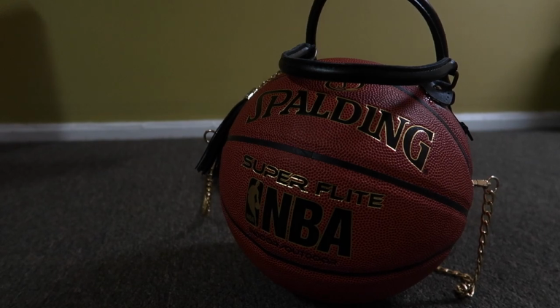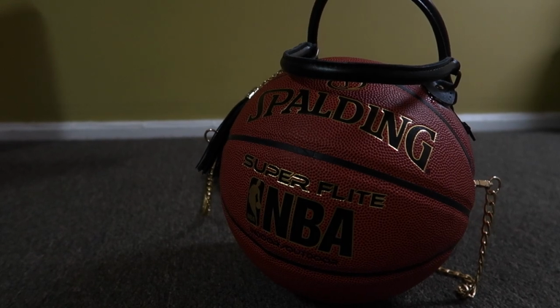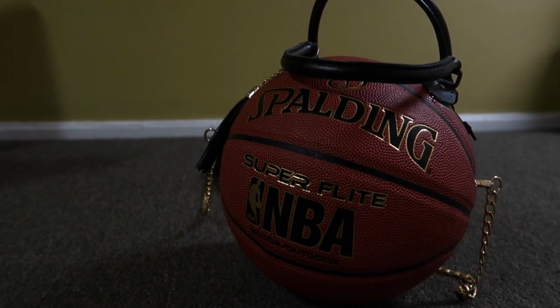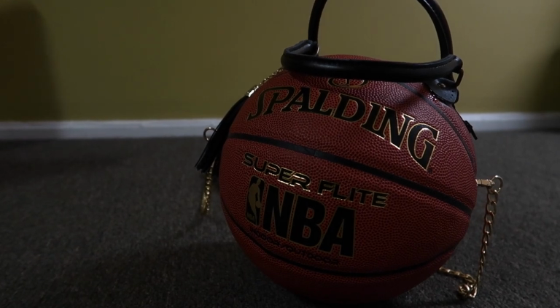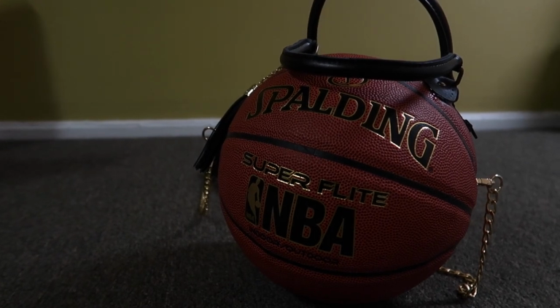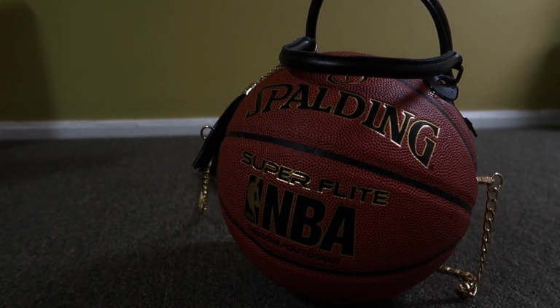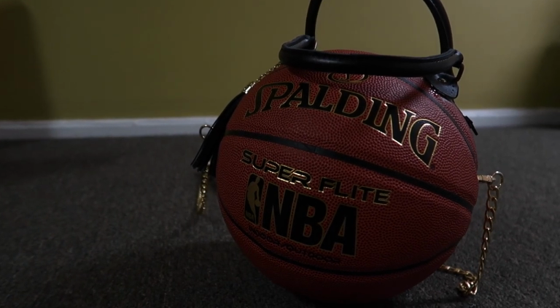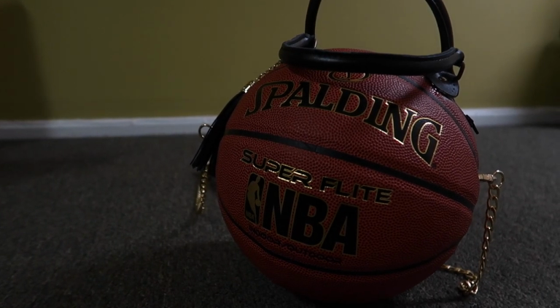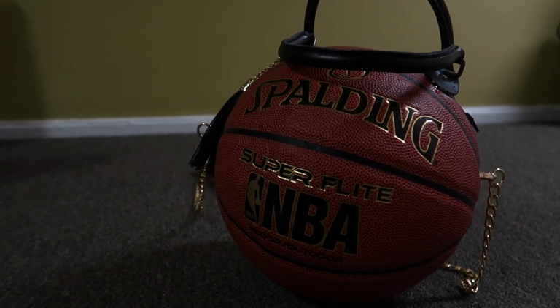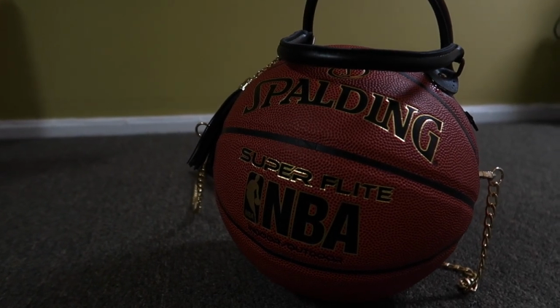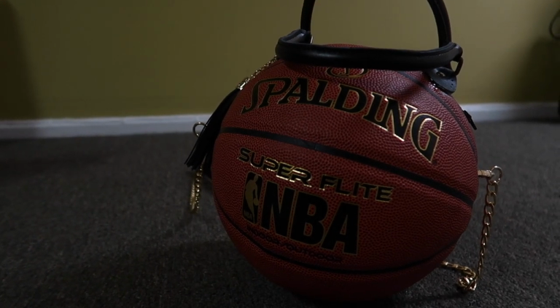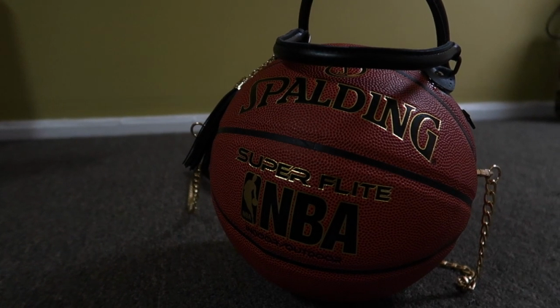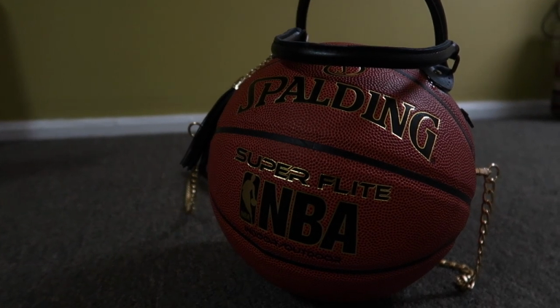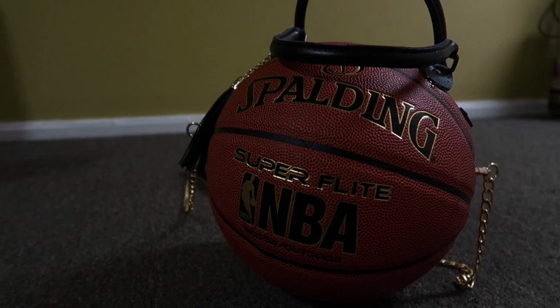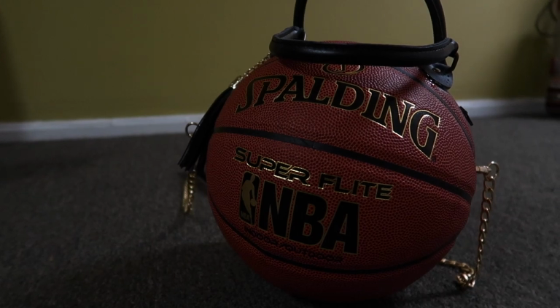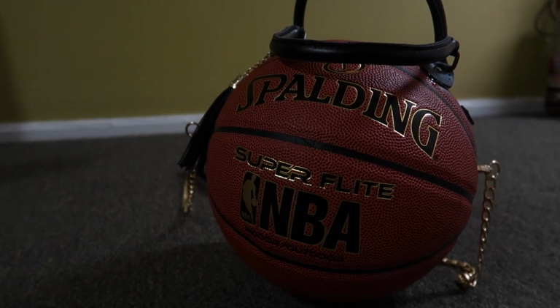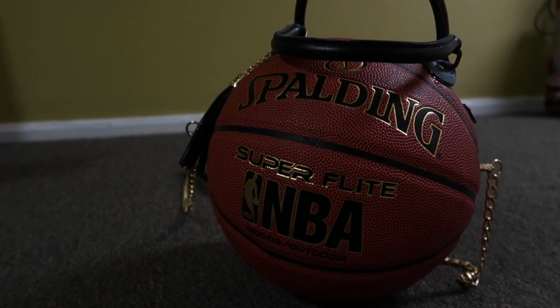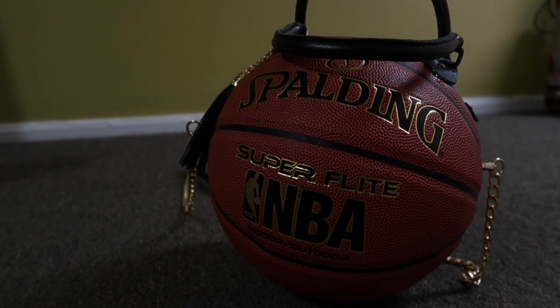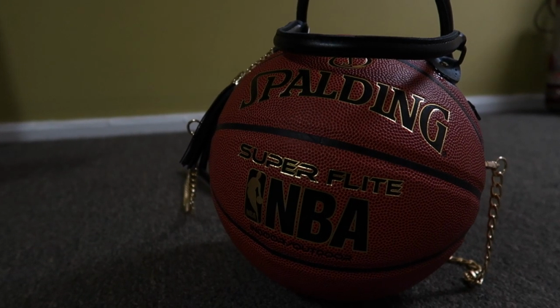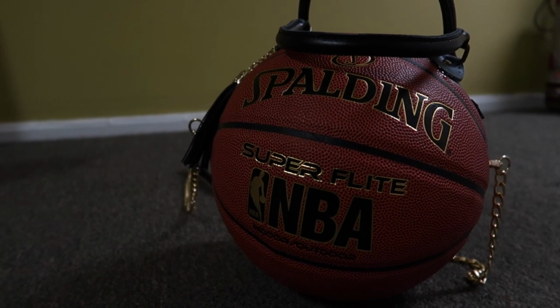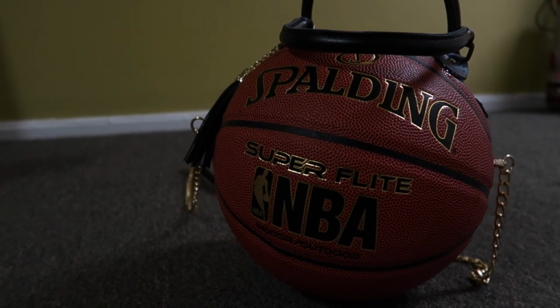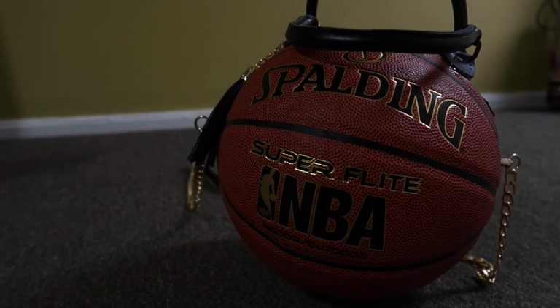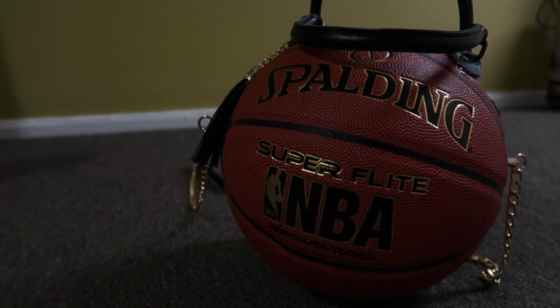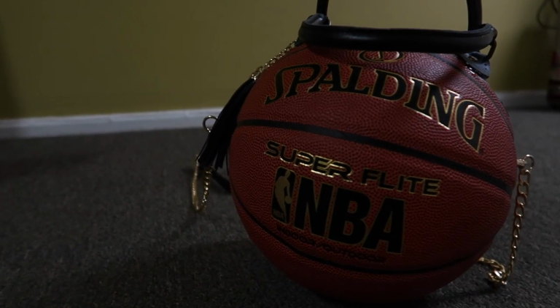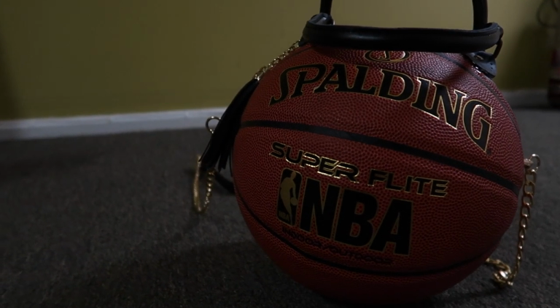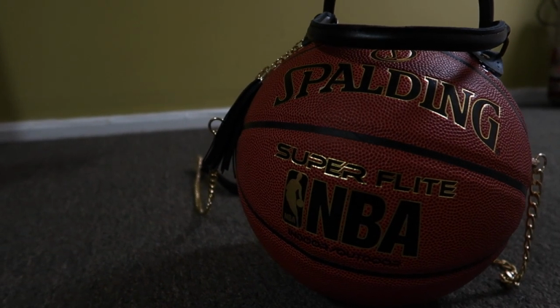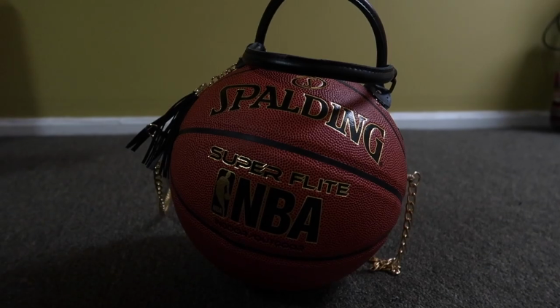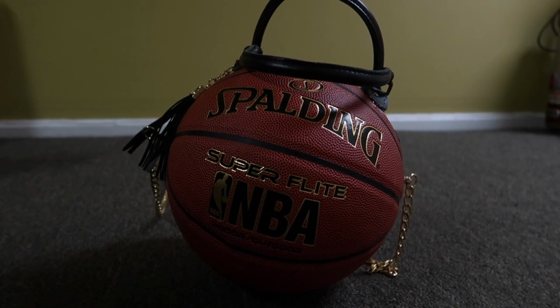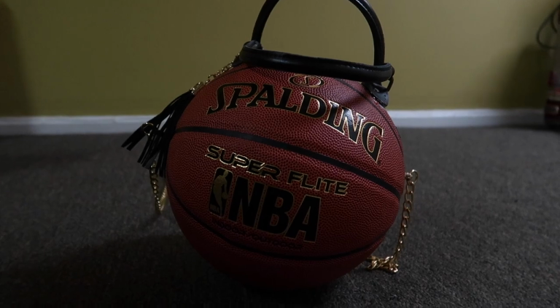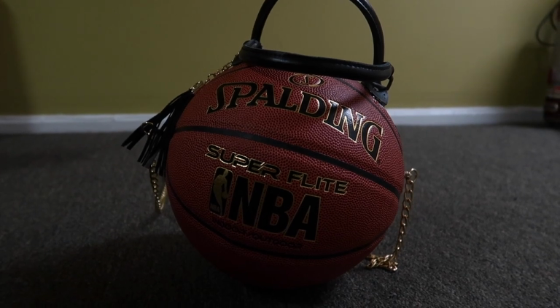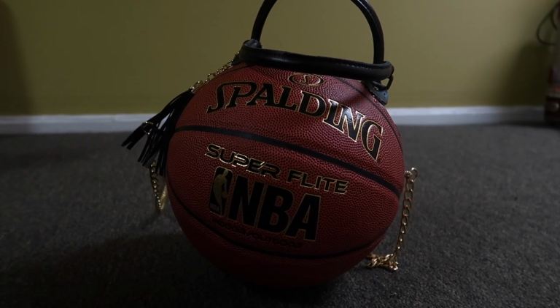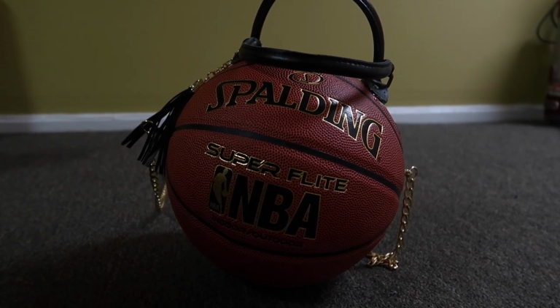Voila! Easy enough. This is our finished product, and that cute little castle at the side — I just clipped it on, and it came with the gold chain. Everything will be in the description below.